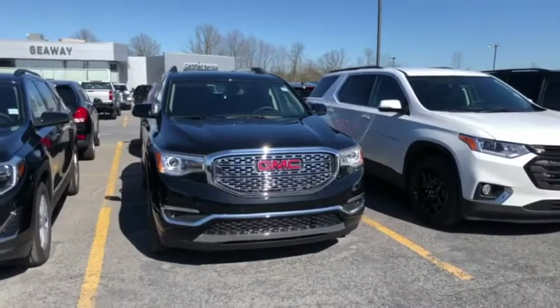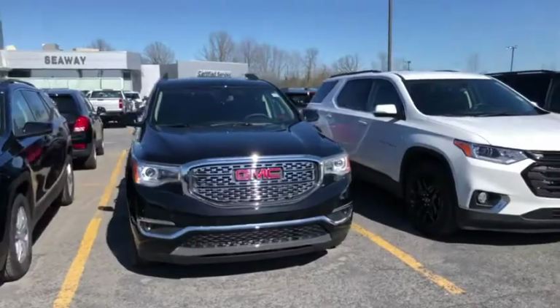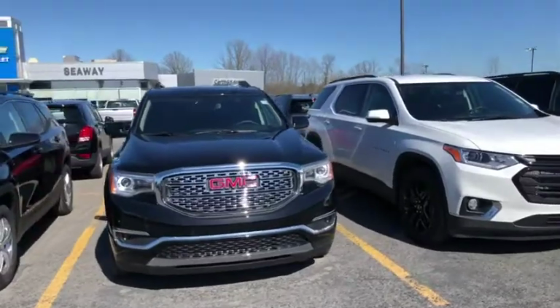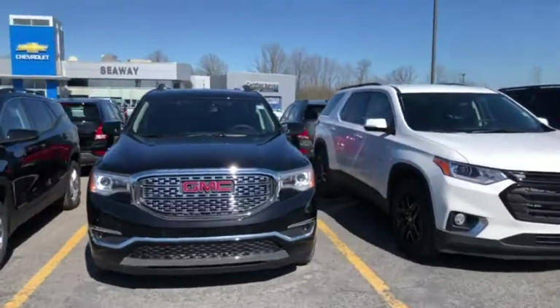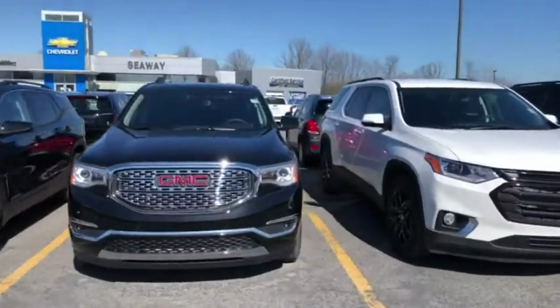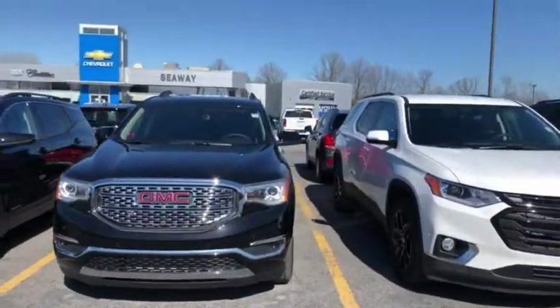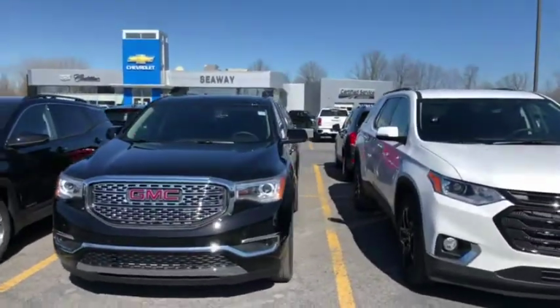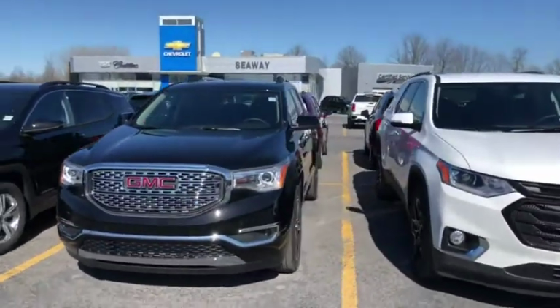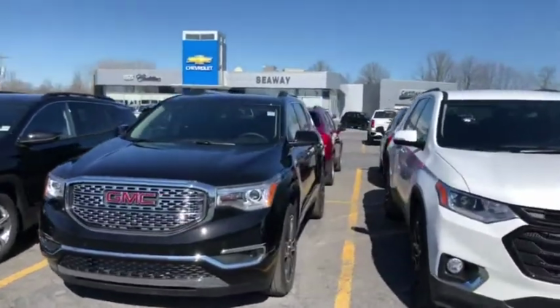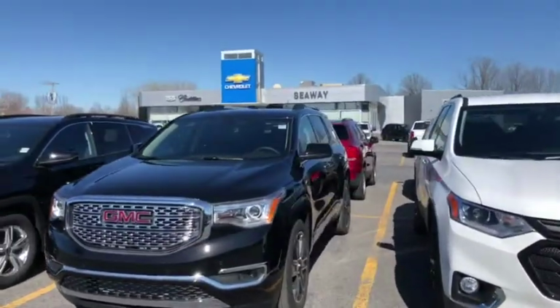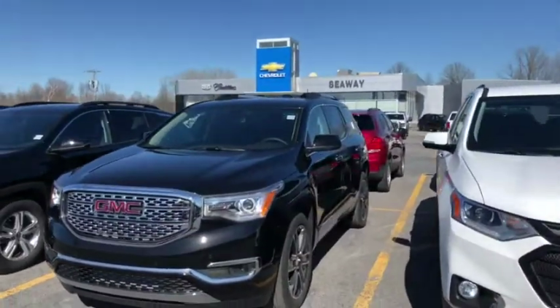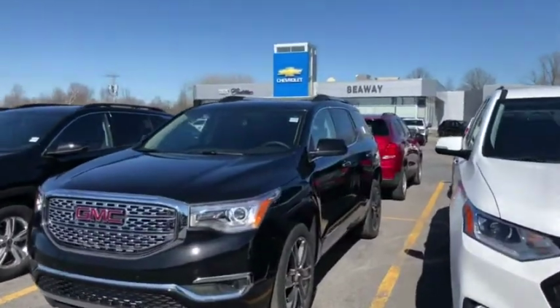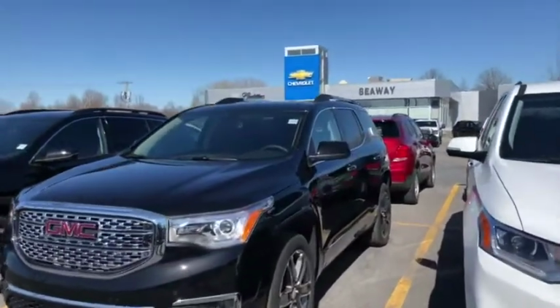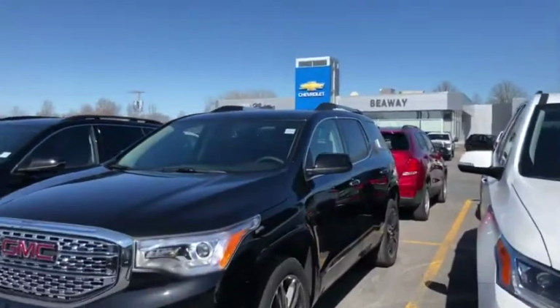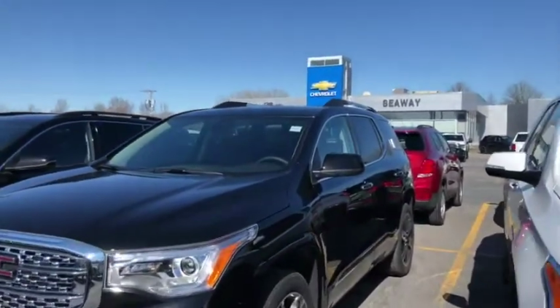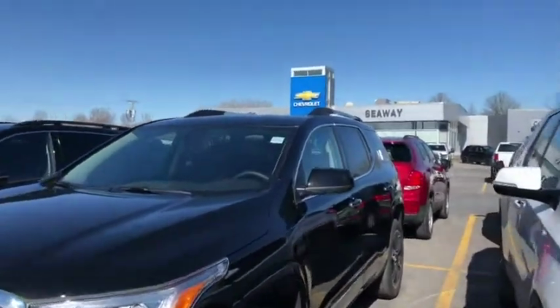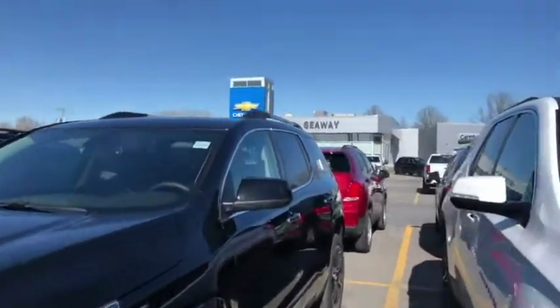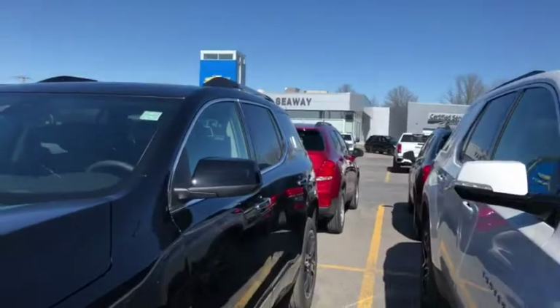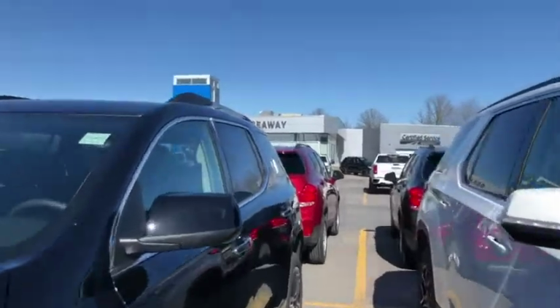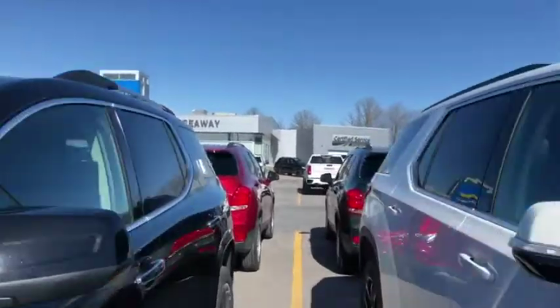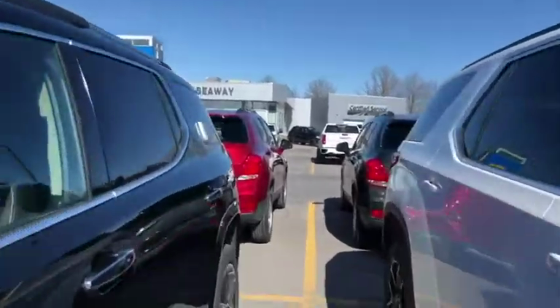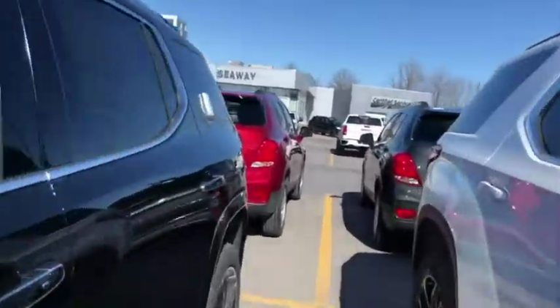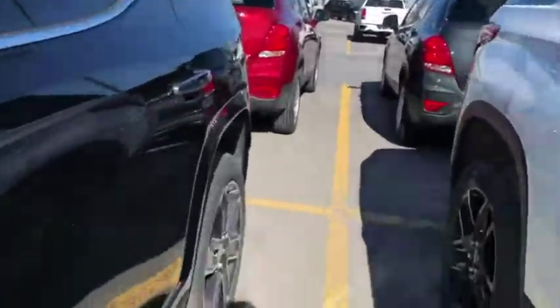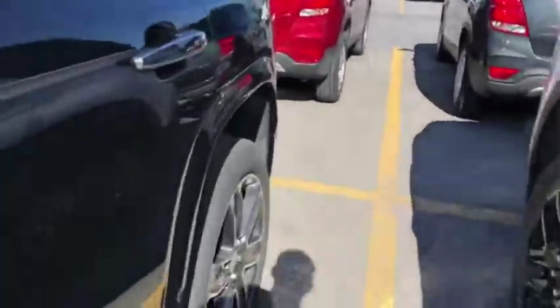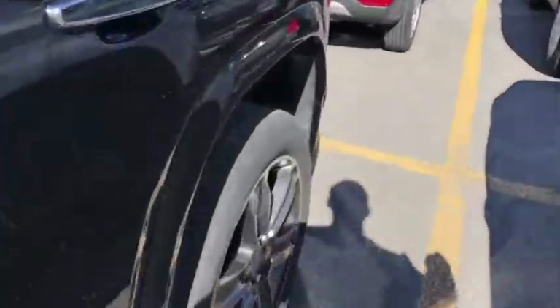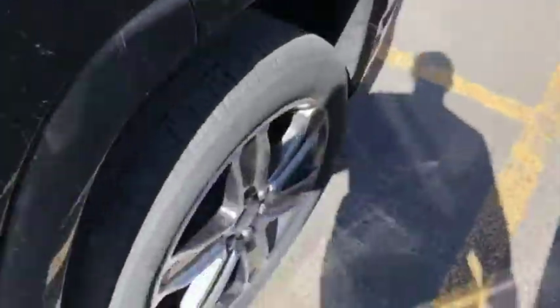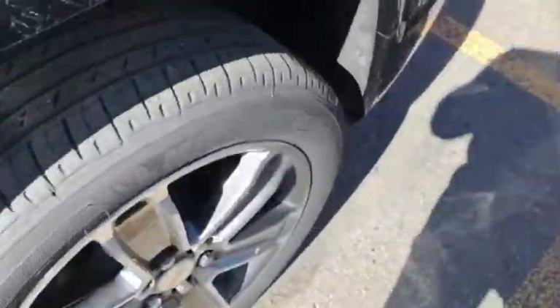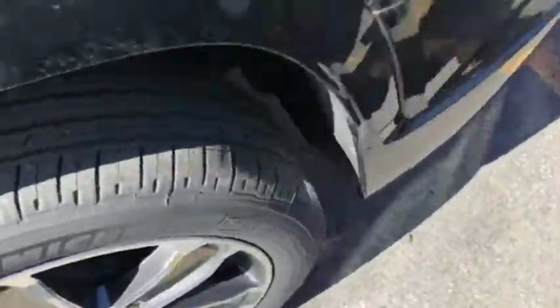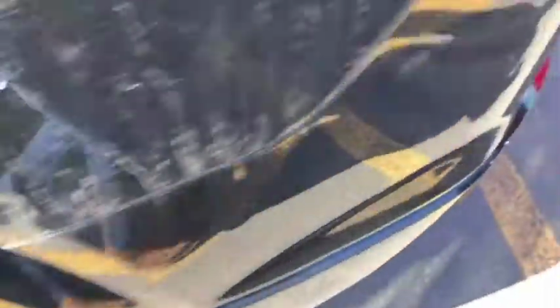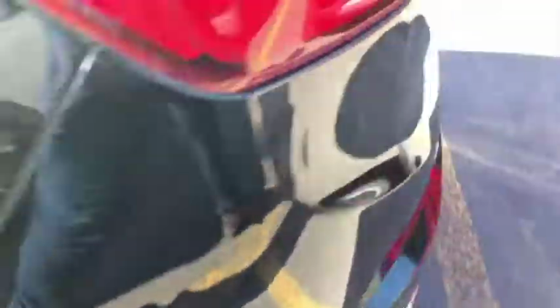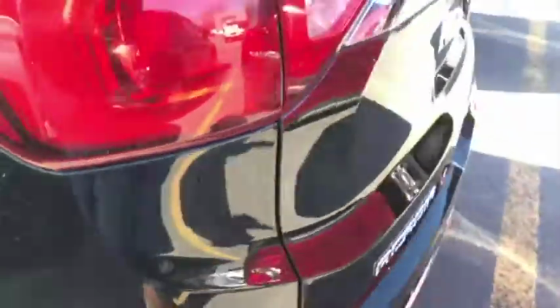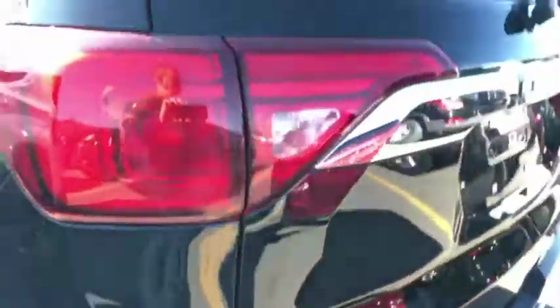Hey everyone, we're here at T-Way GM on the new launch to show you this beautiful 2020 GMC Acadia Denali. For those of you that know much about the Denali trim line, you know that it comes with all the bells and whistles.